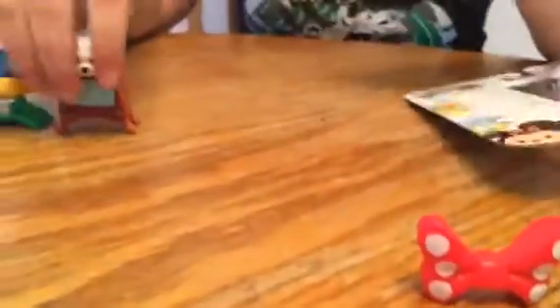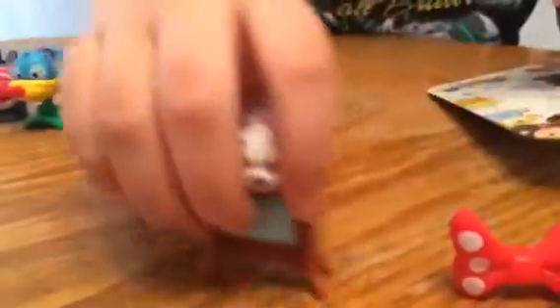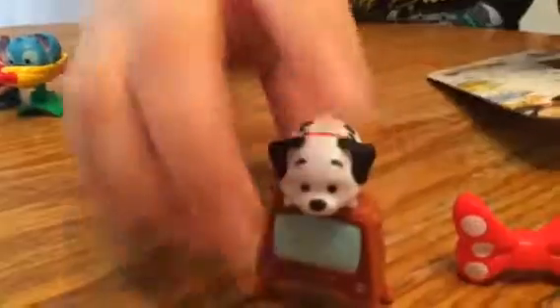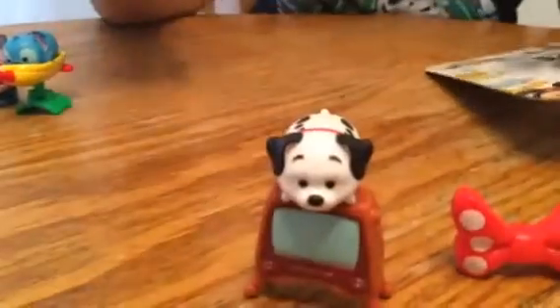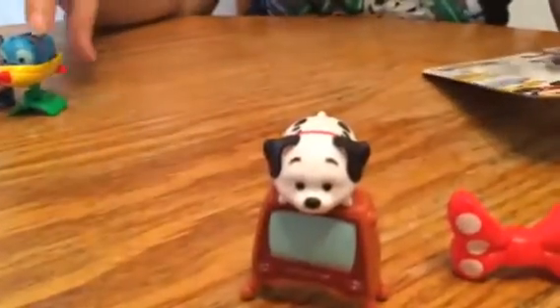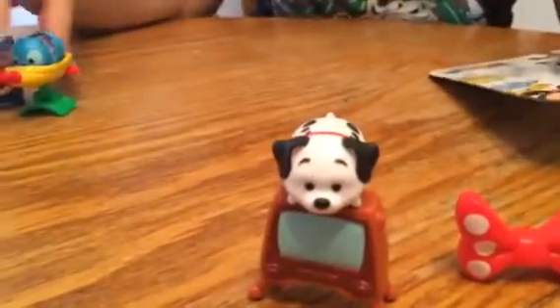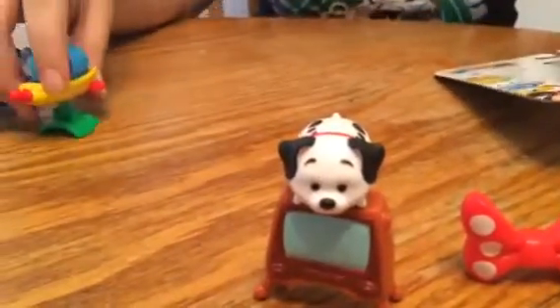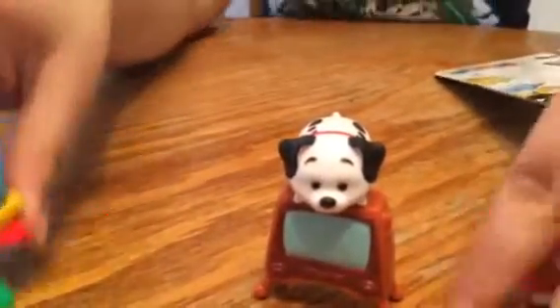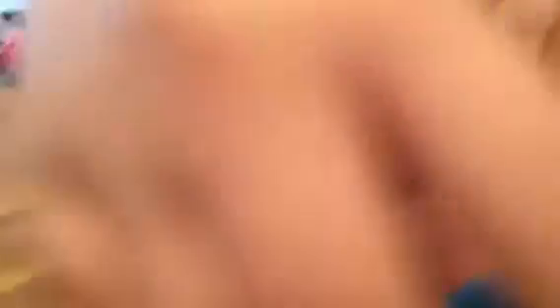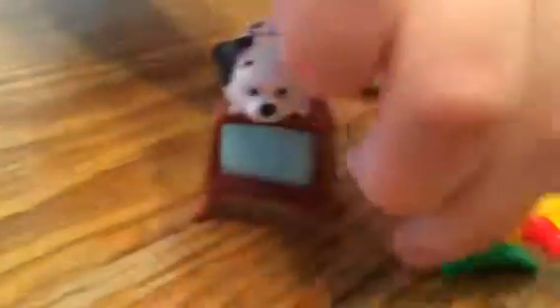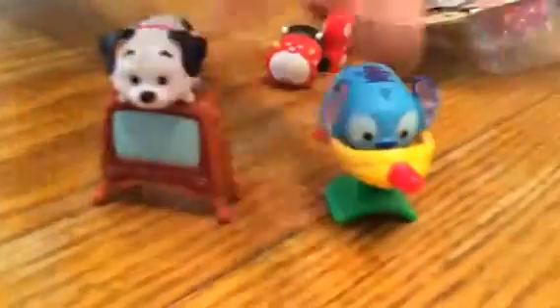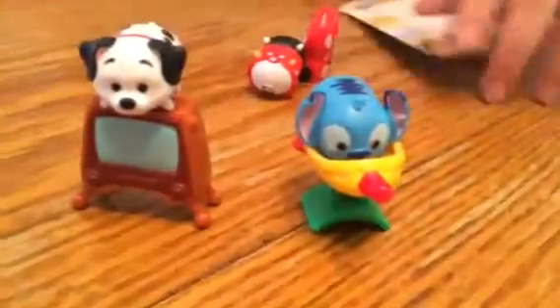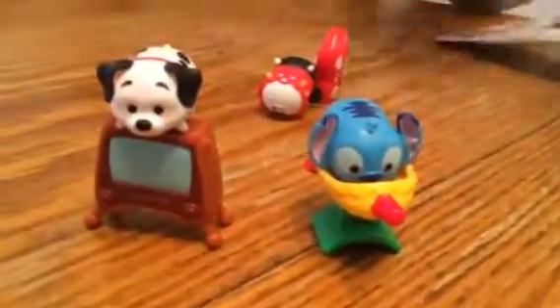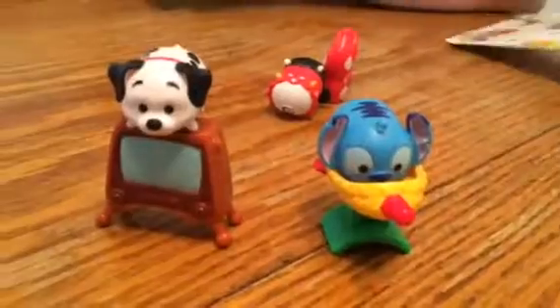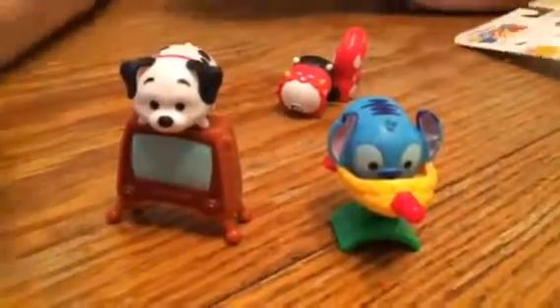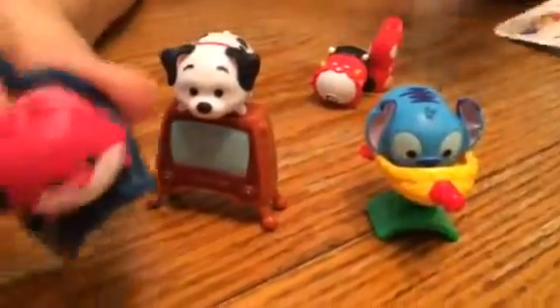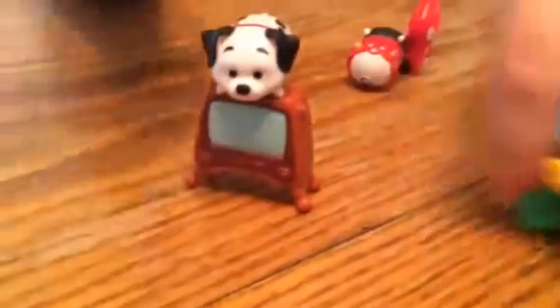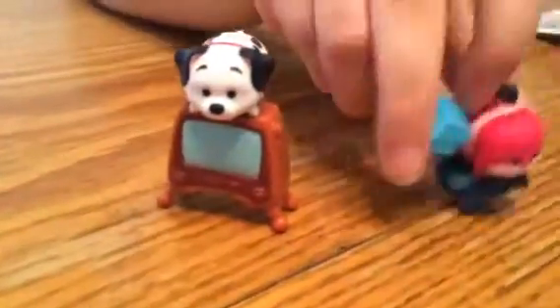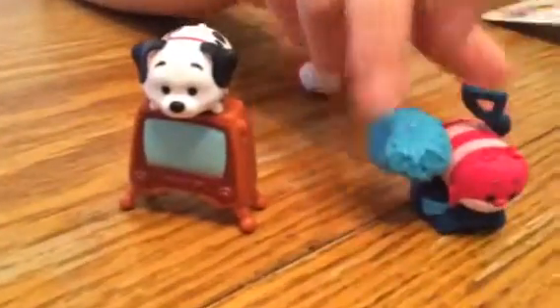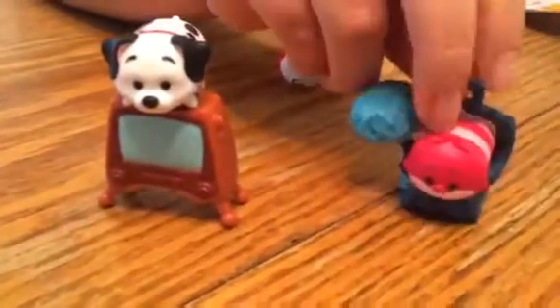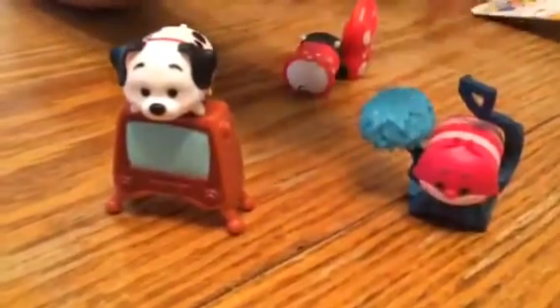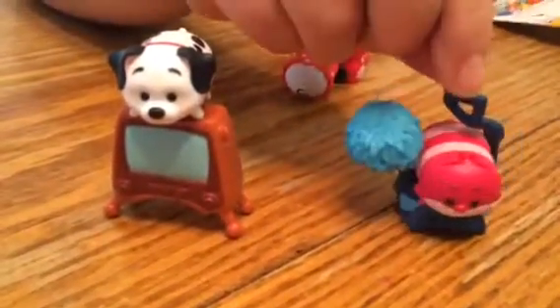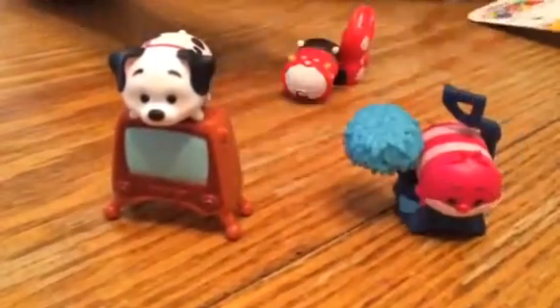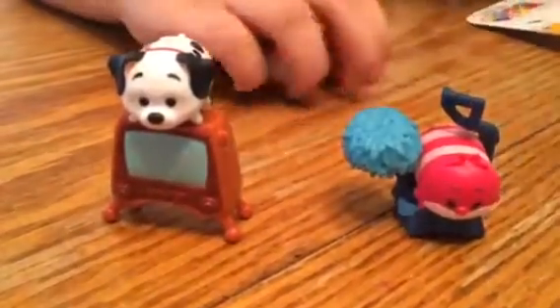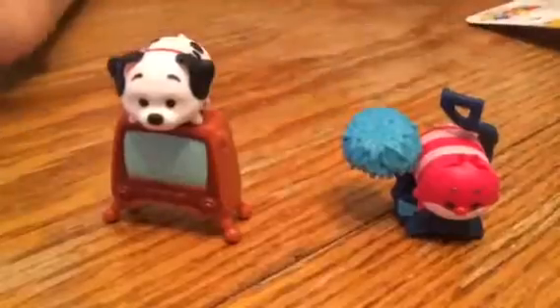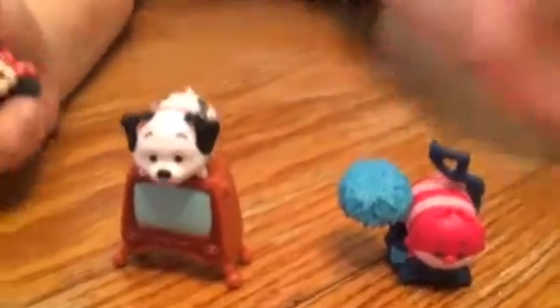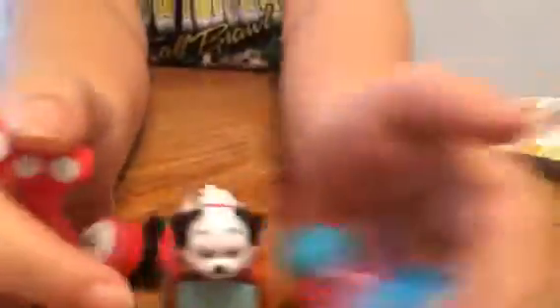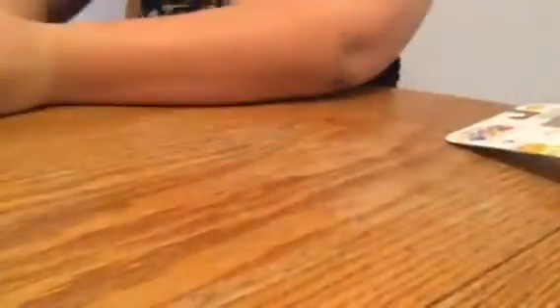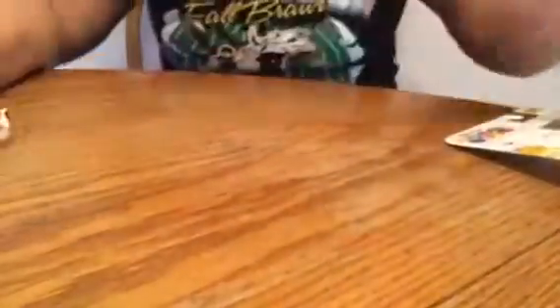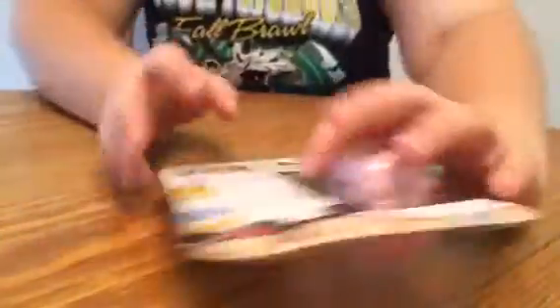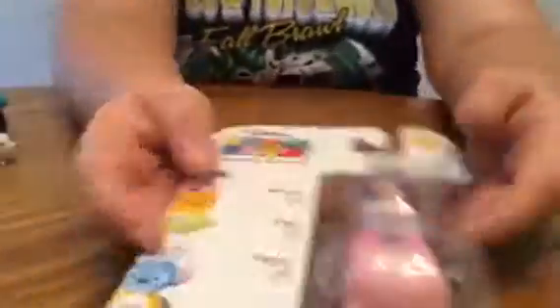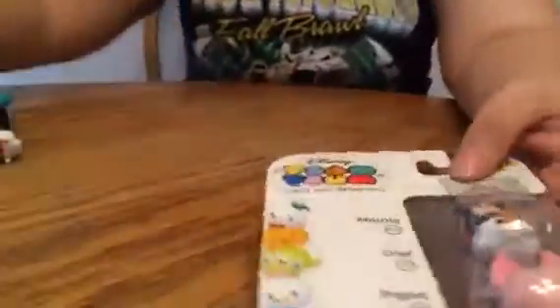And then we have Lucky from 101 Dalmatians, and then we have Stitch, which is really cute. And then we have a Cheshire Cat — I can't say it. And those are the ones we have already, so let's get to opening this.